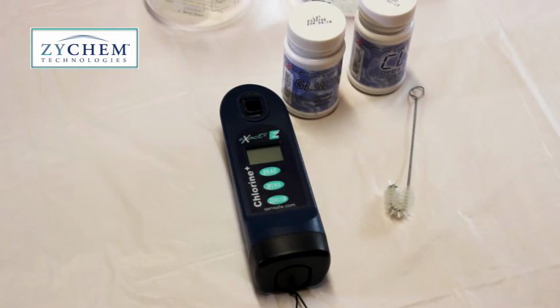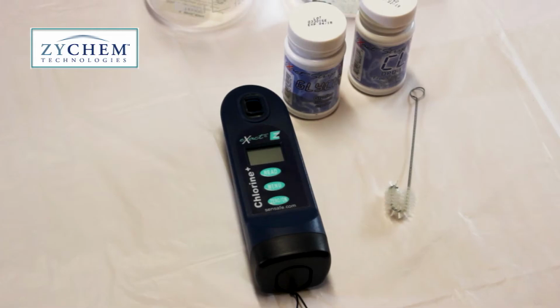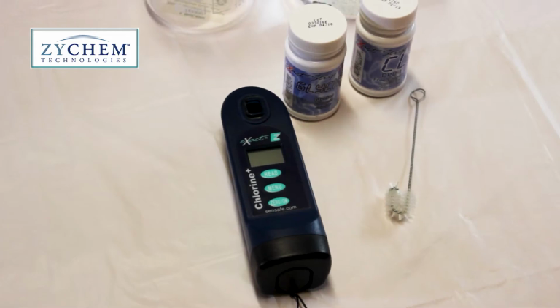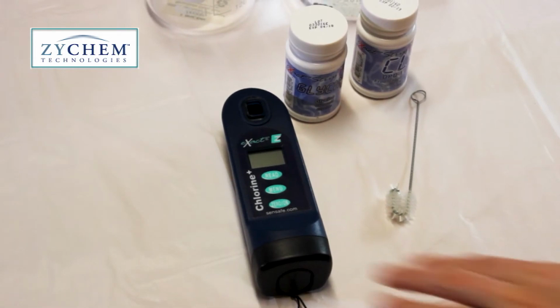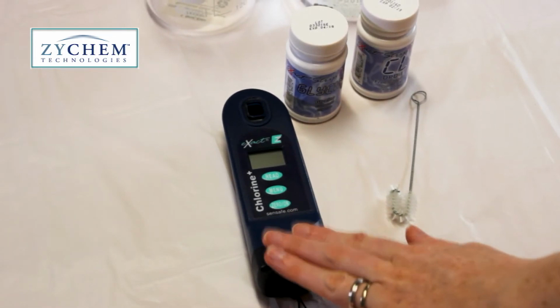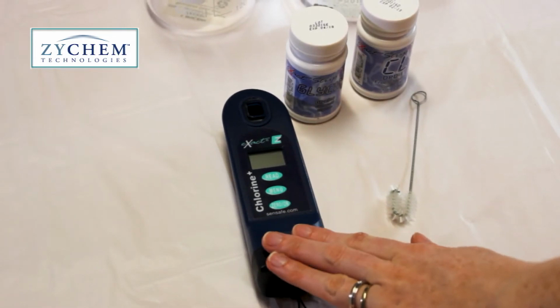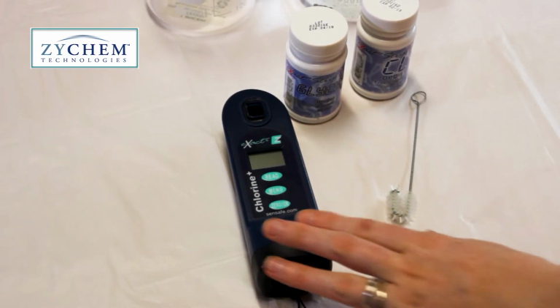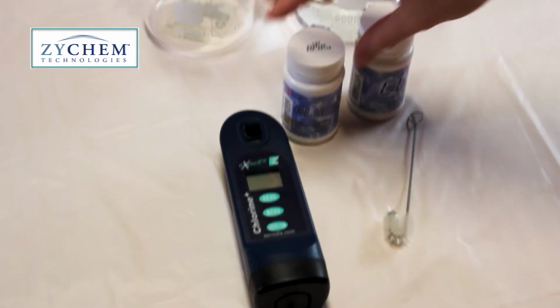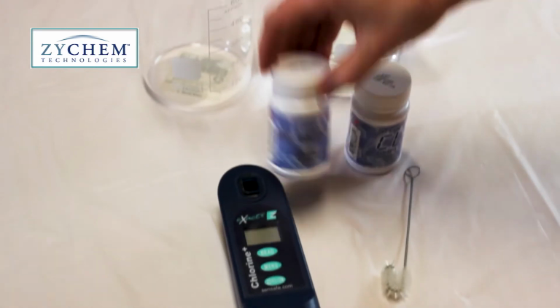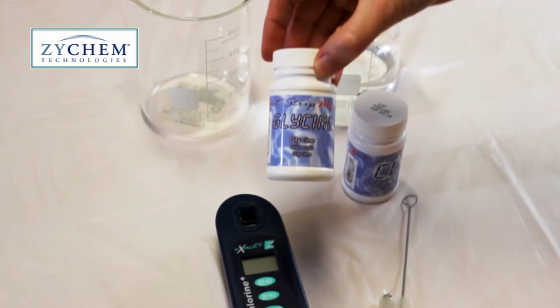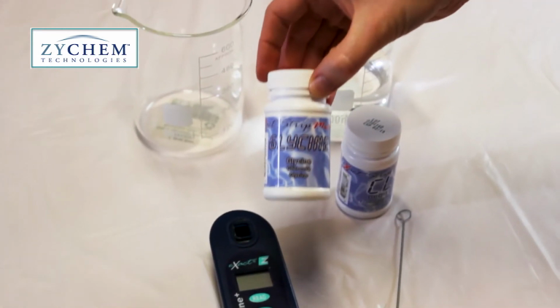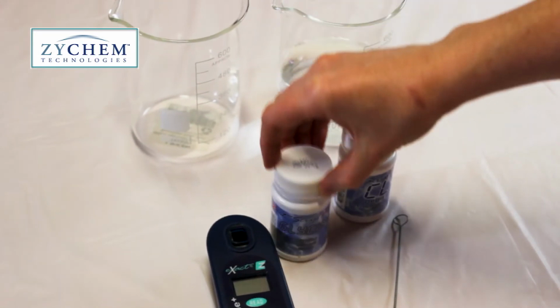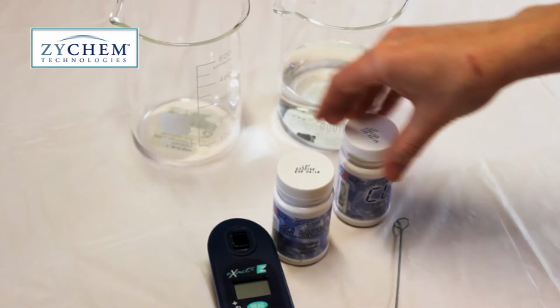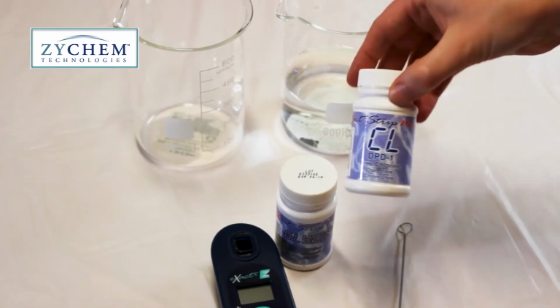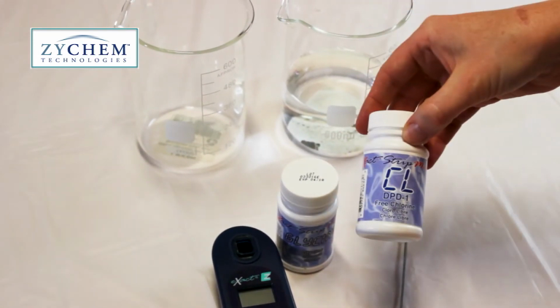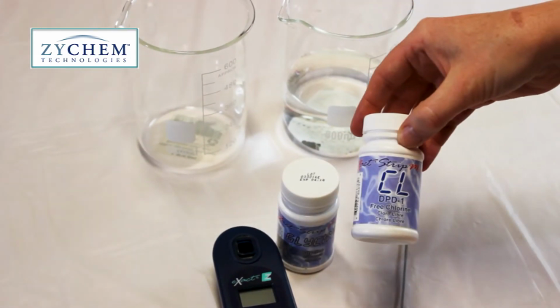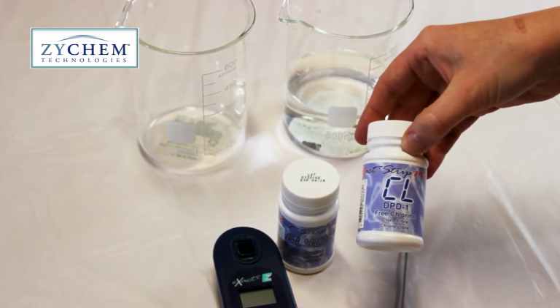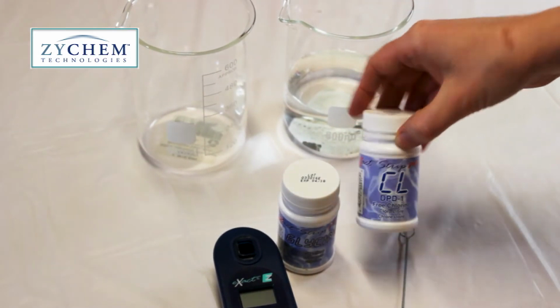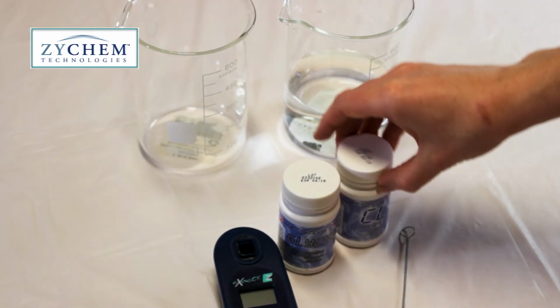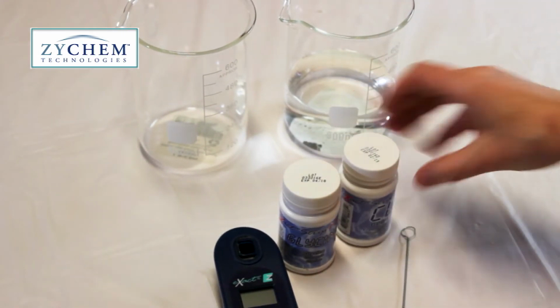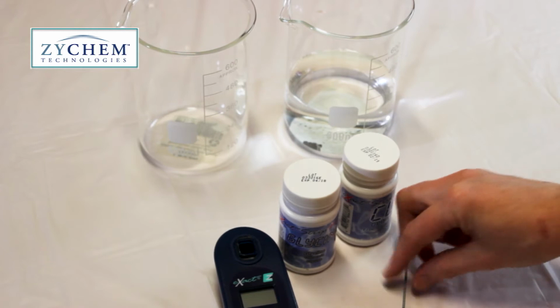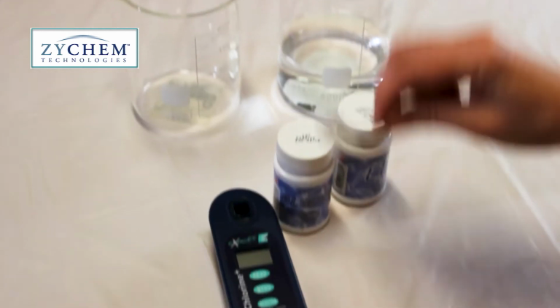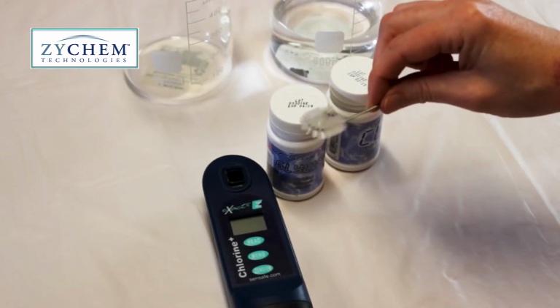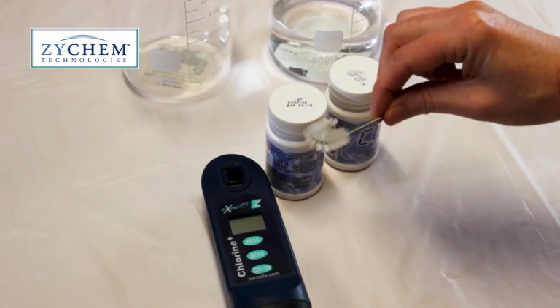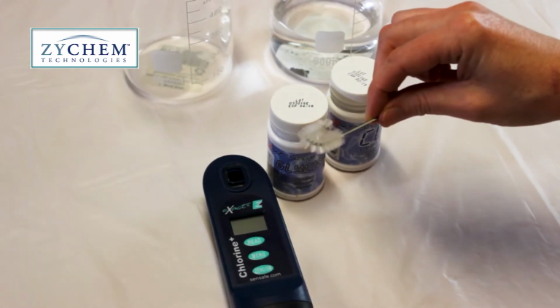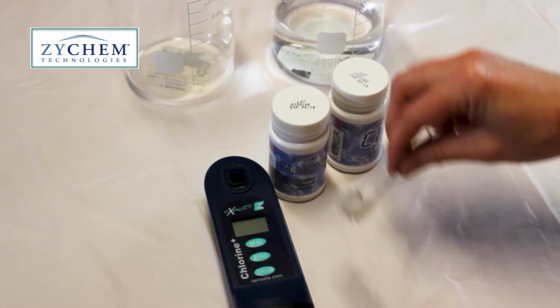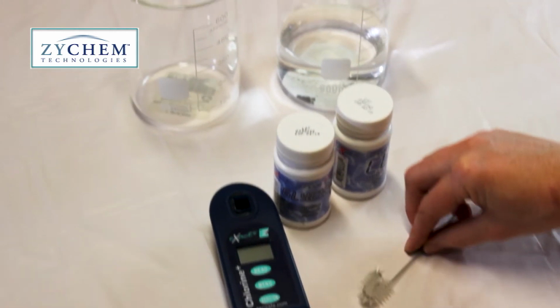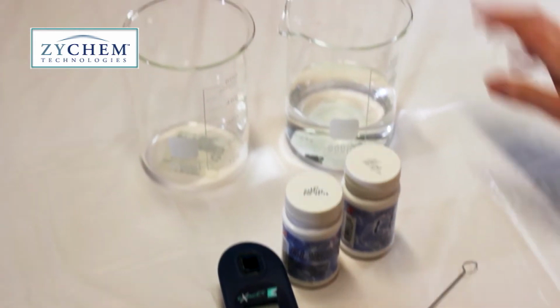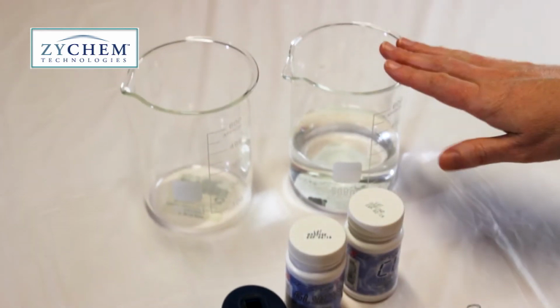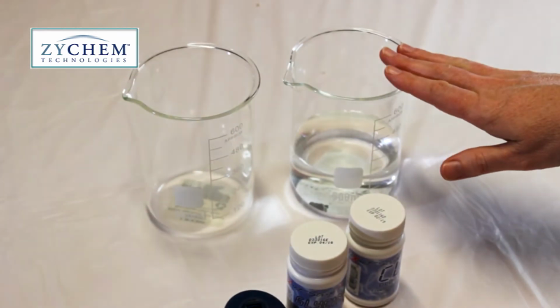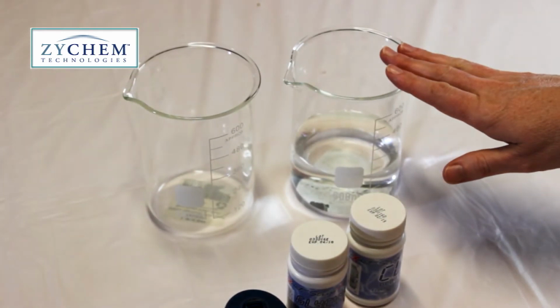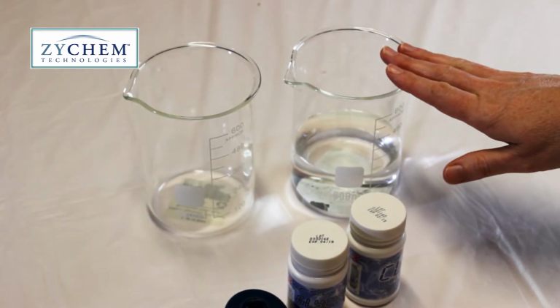What you will need is the photometer, the glycine test strips, the DPD1 strips — which all come in the photometer kit — a cleaning brush for cleaning the photometer afterwards, and of course the water that you want to test.